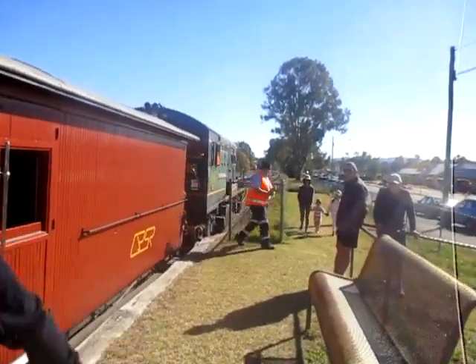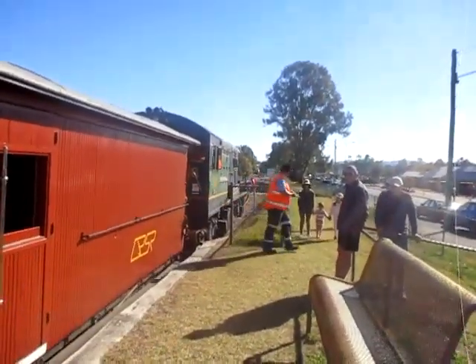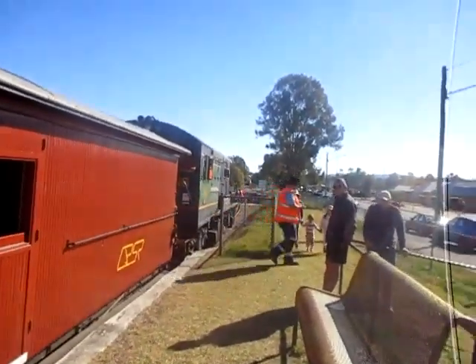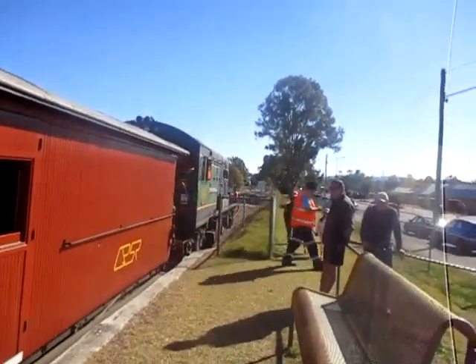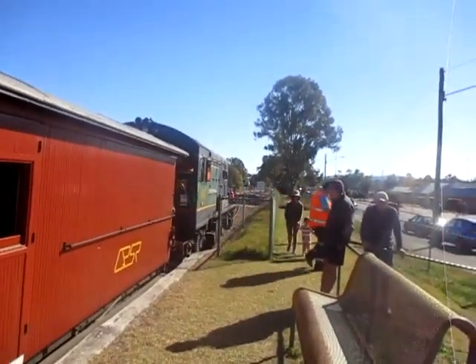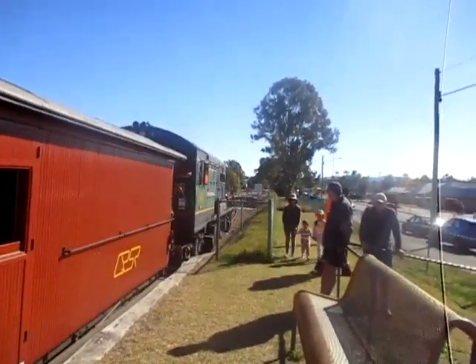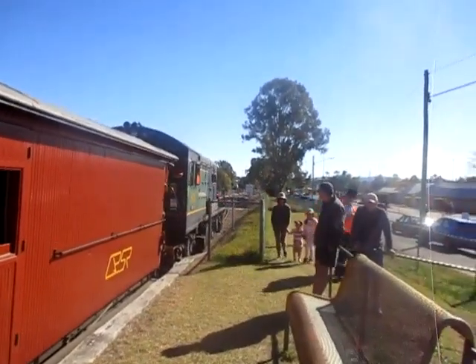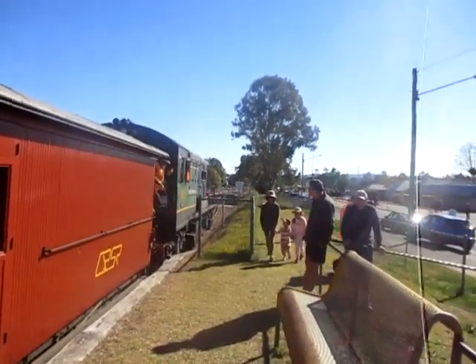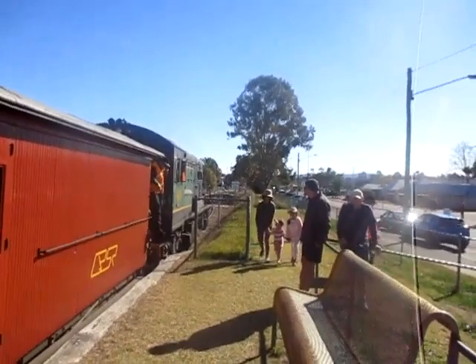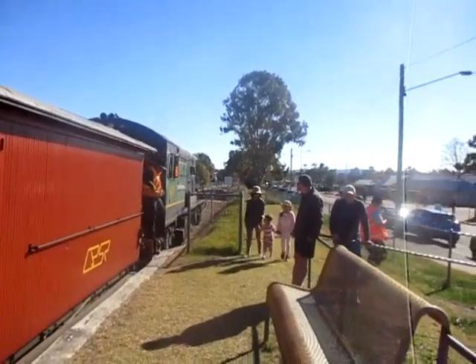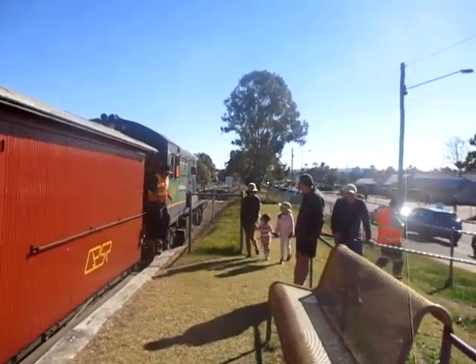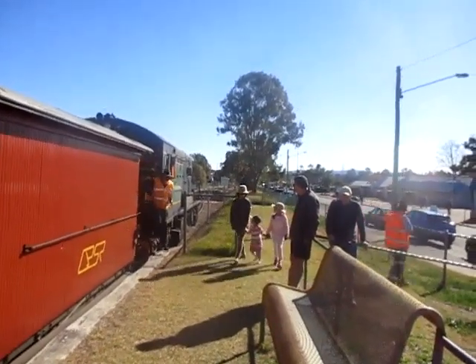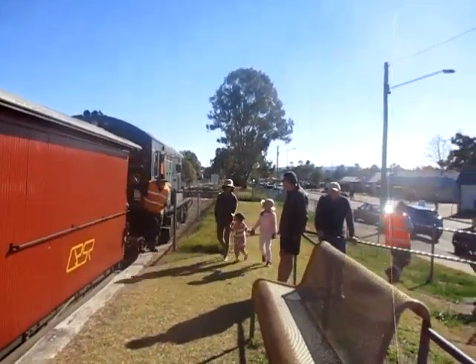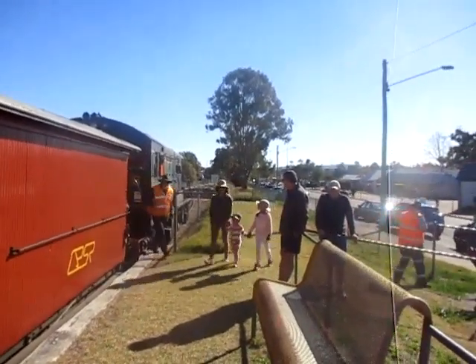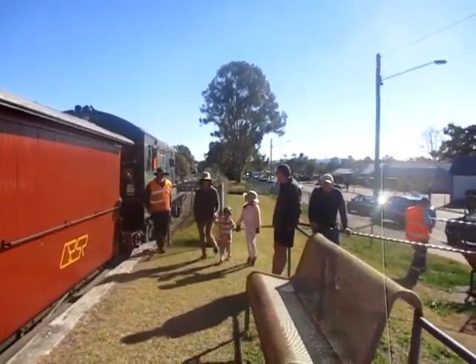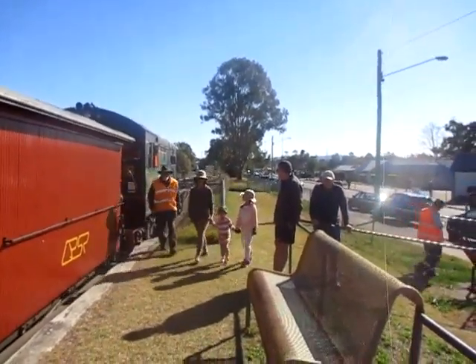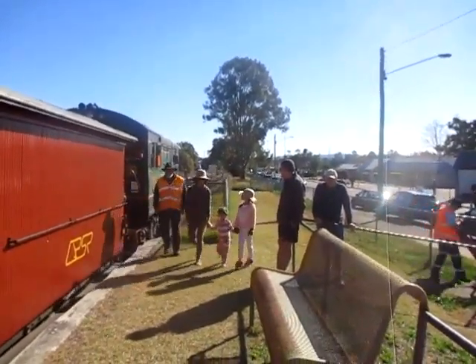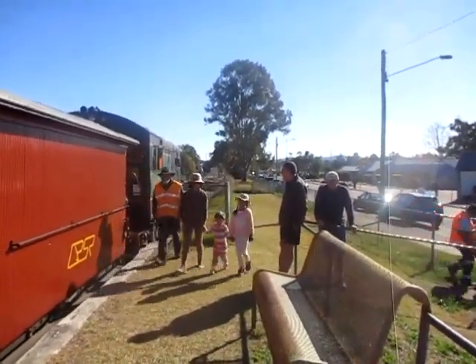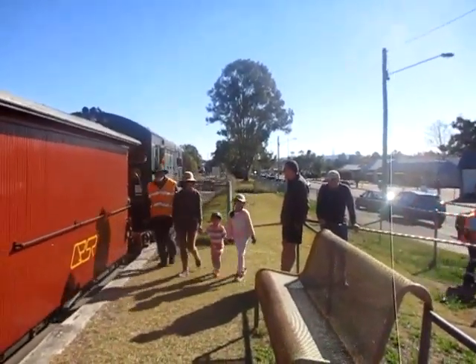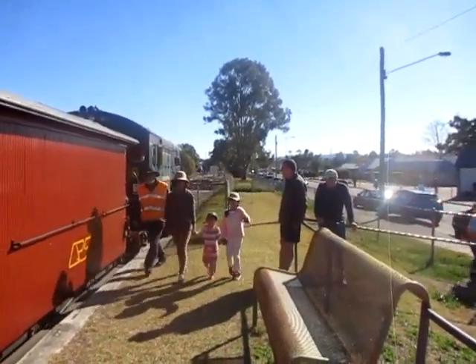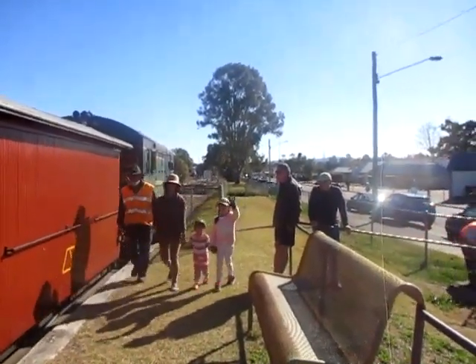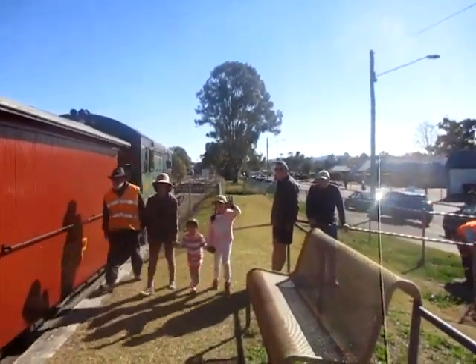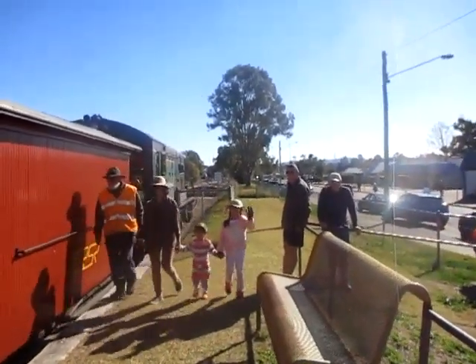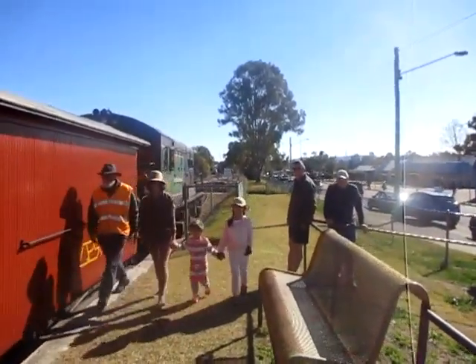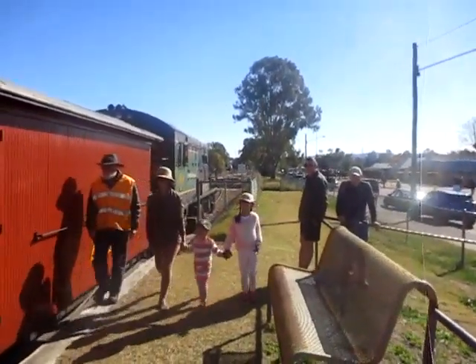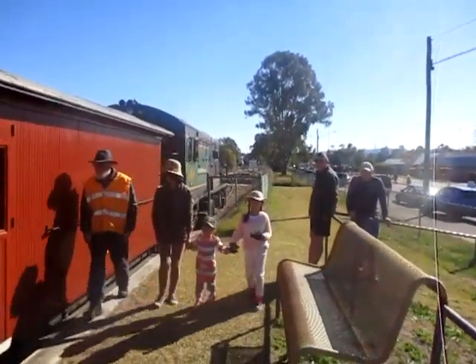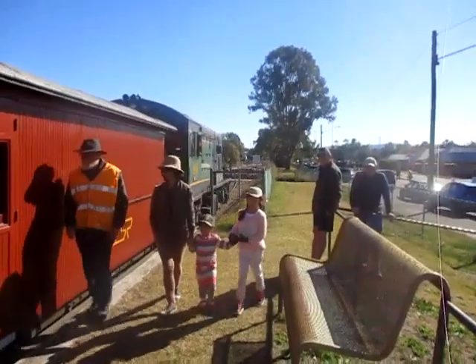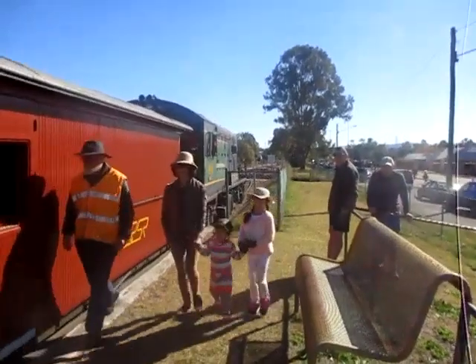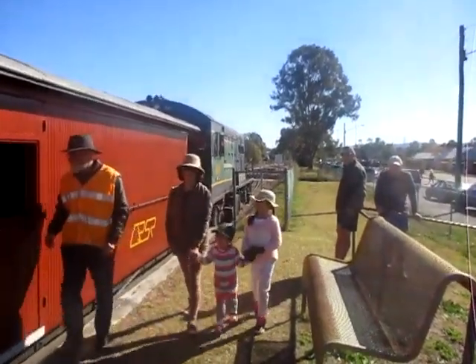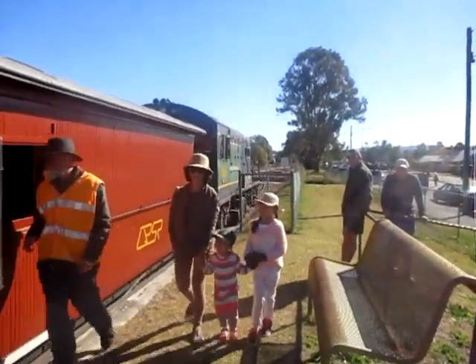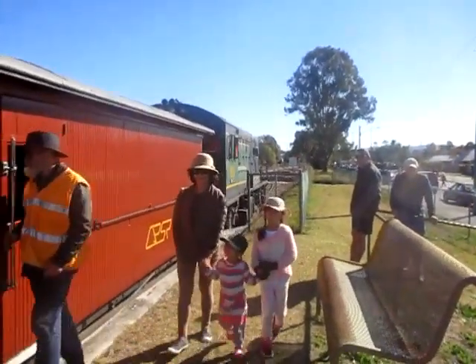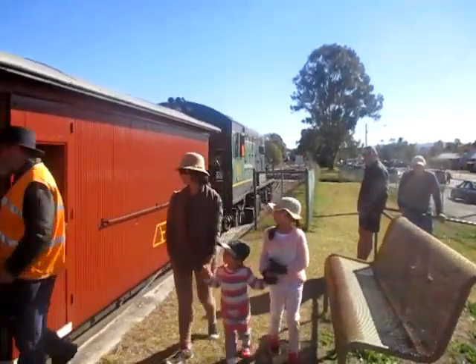Here are the granddaughters and my wife arriving at the station, ready to get on board the train shortly.